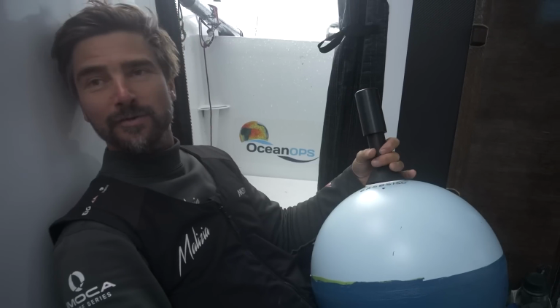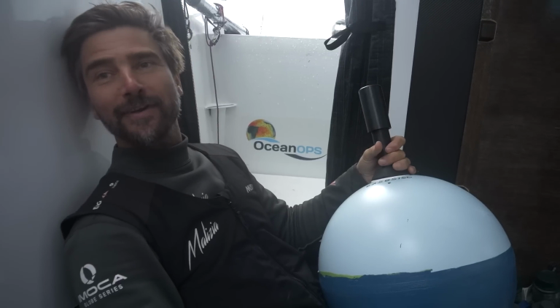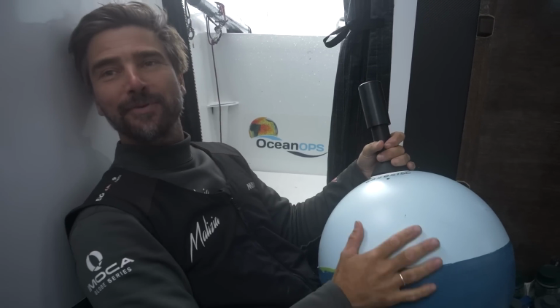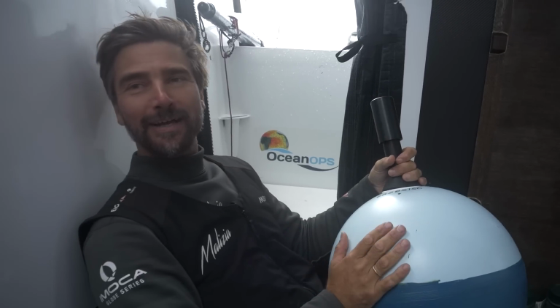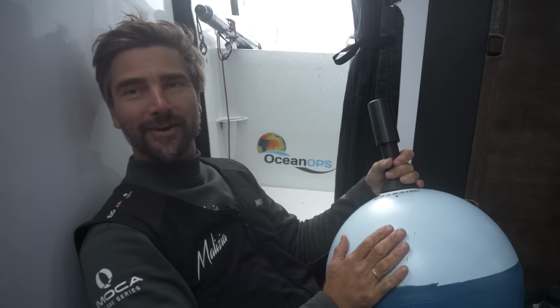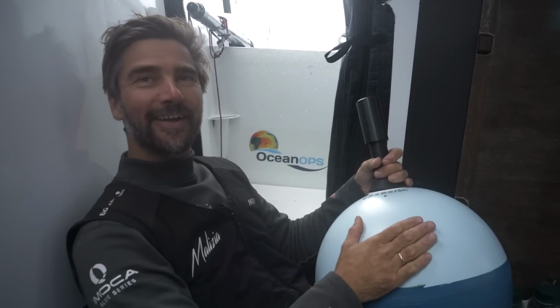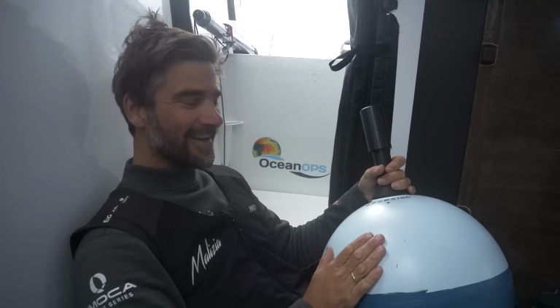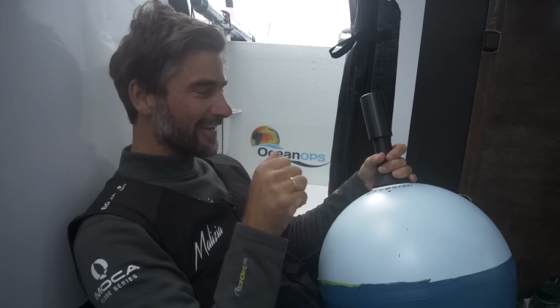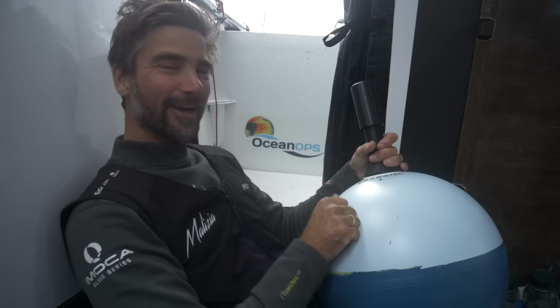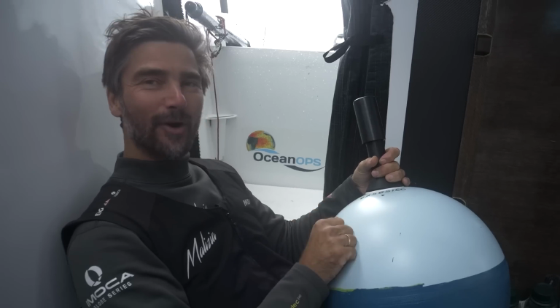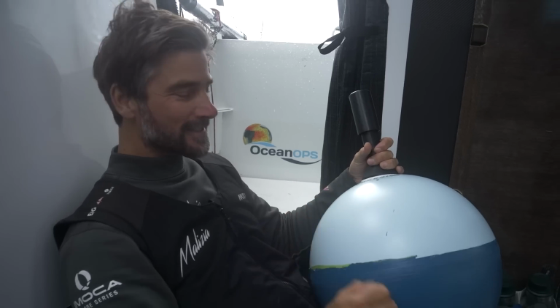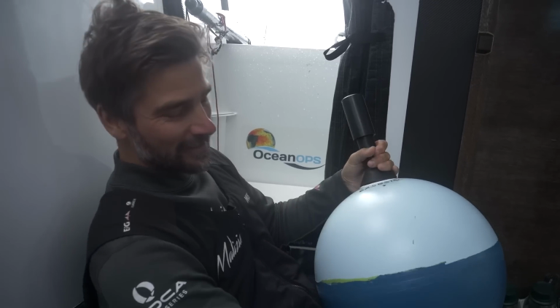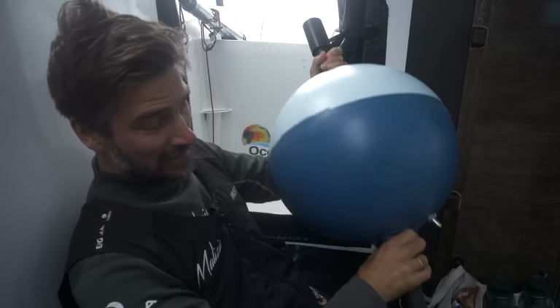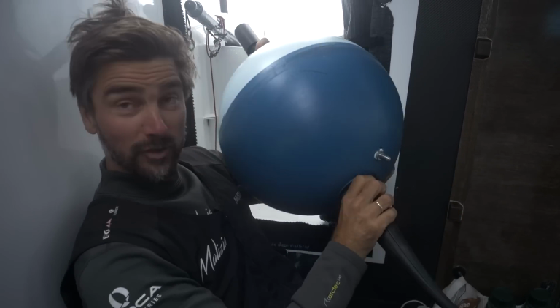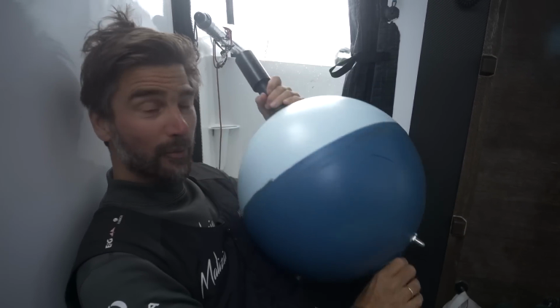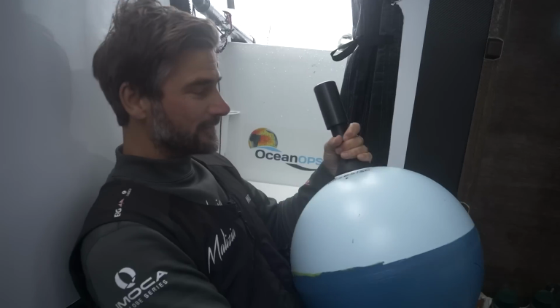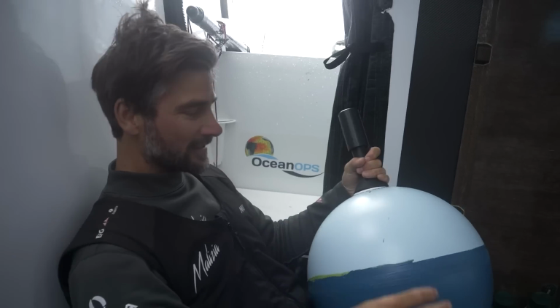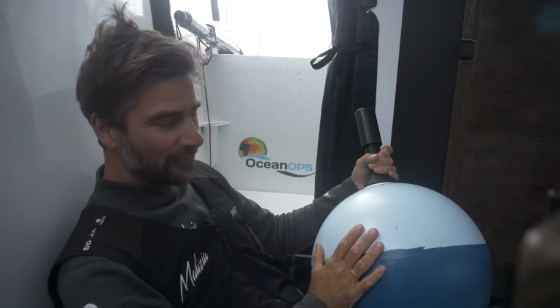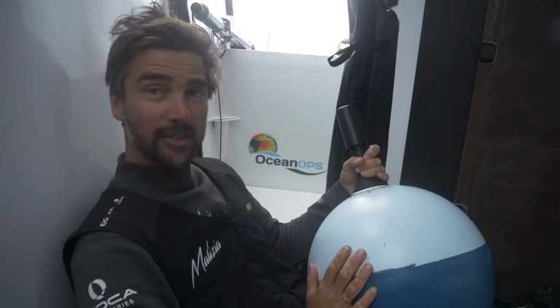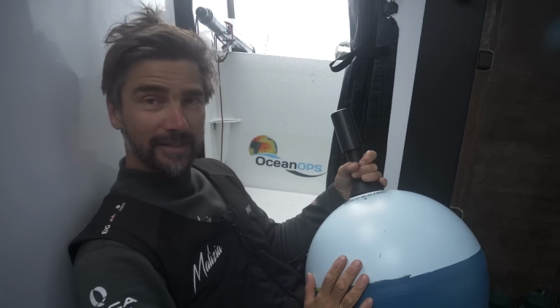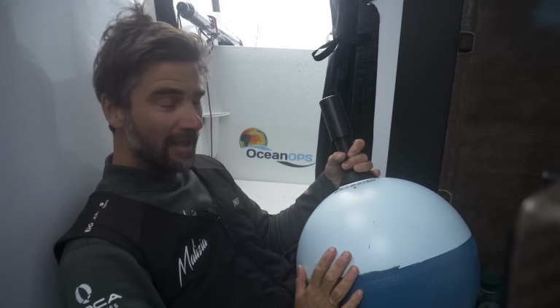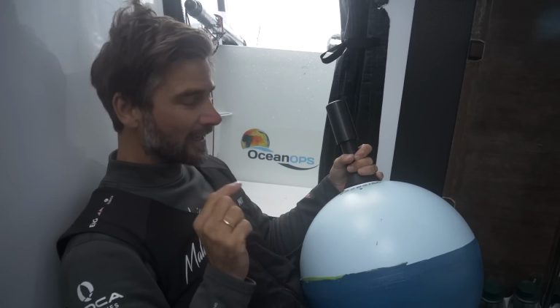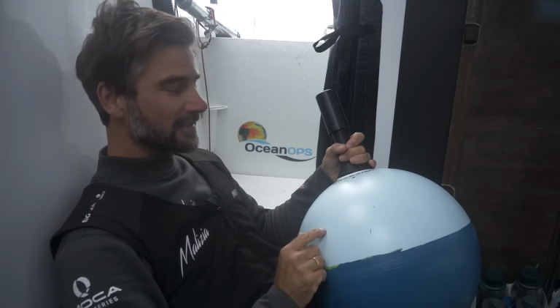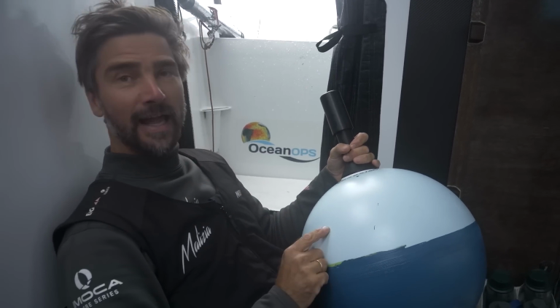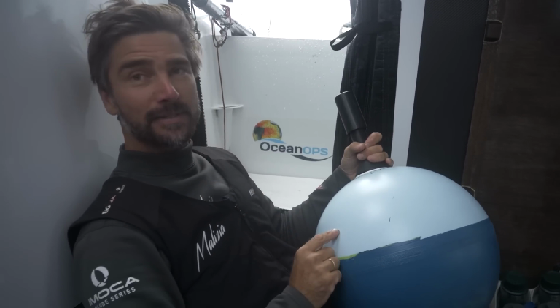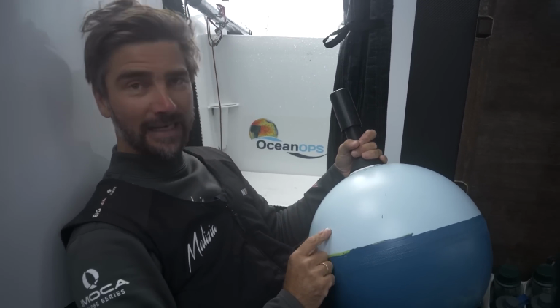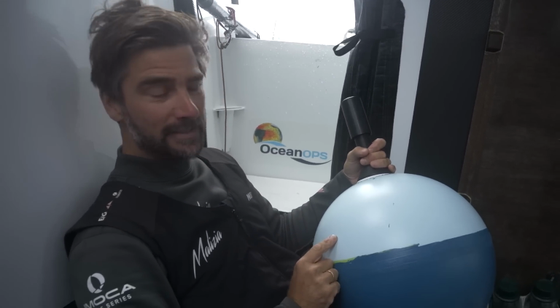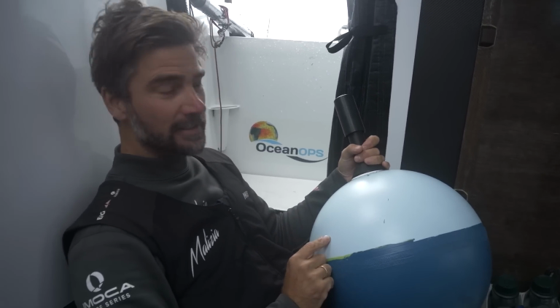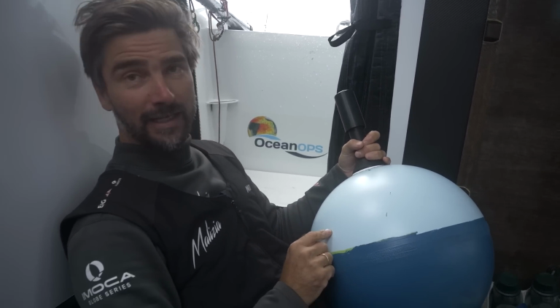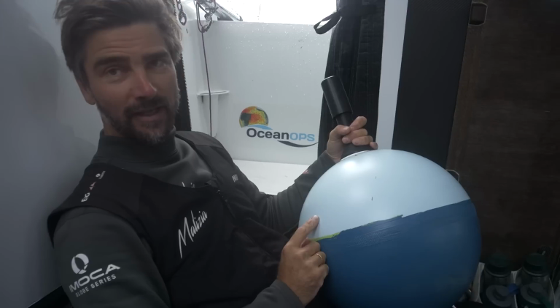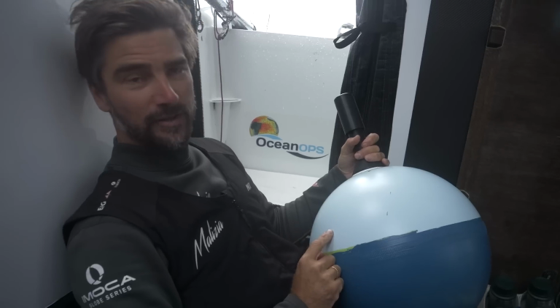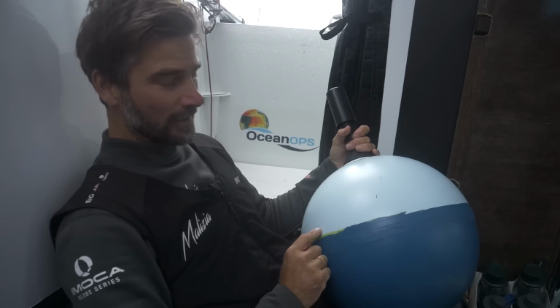Rosie, get ready. Put your life jacket on. We're going to deploy this scientific drifter buoy, this scientific instrument, and this helps climate science as well as weather forecasting.